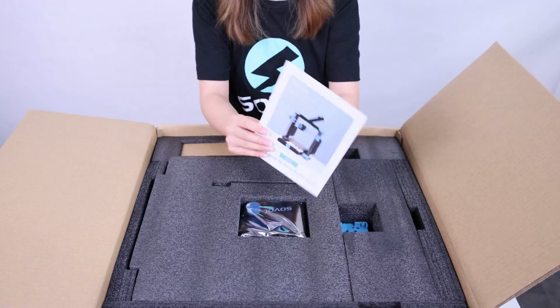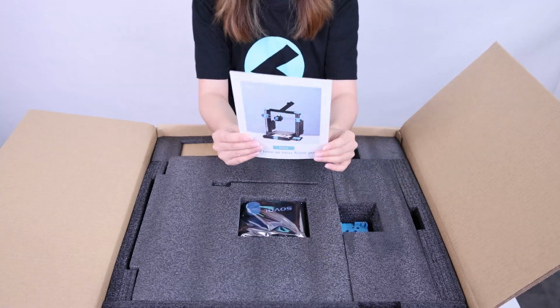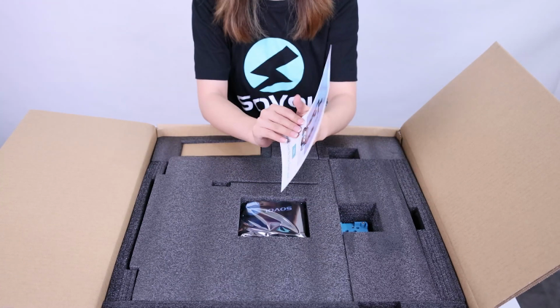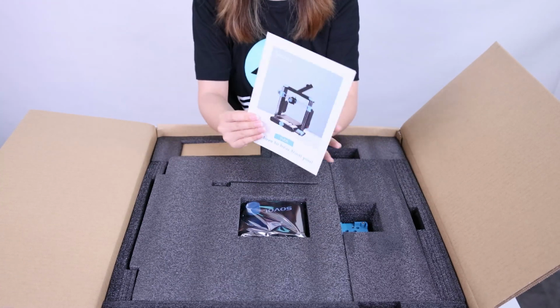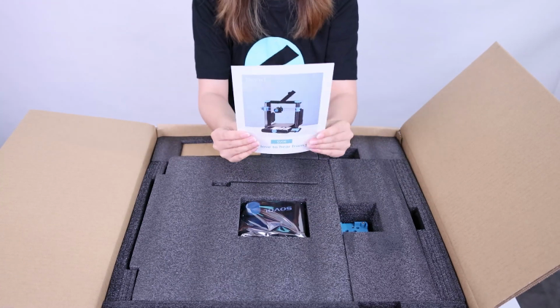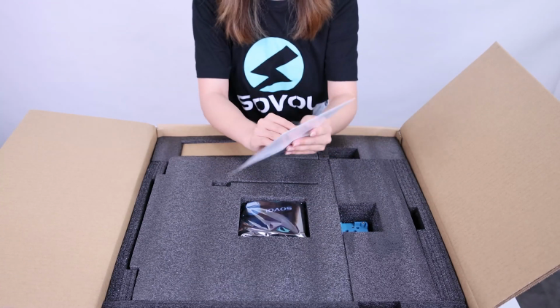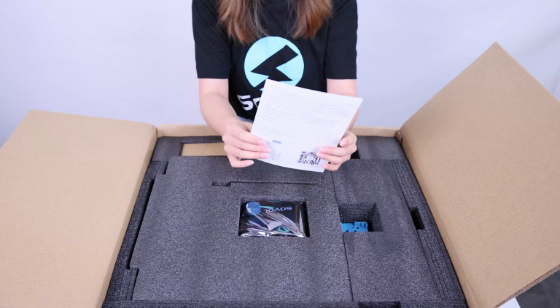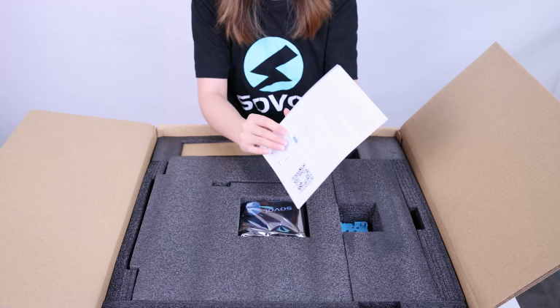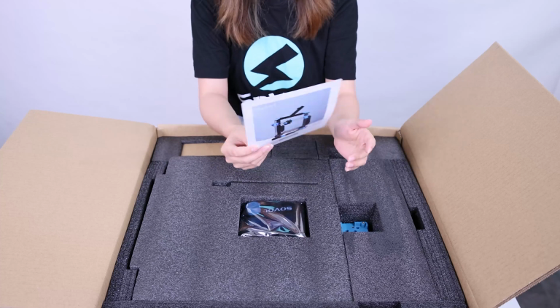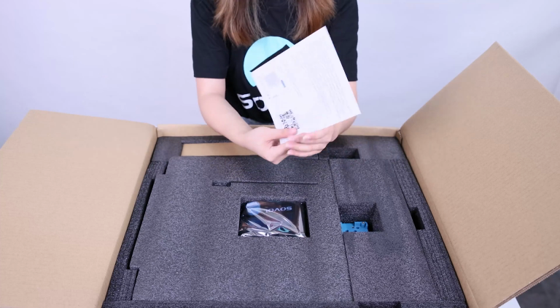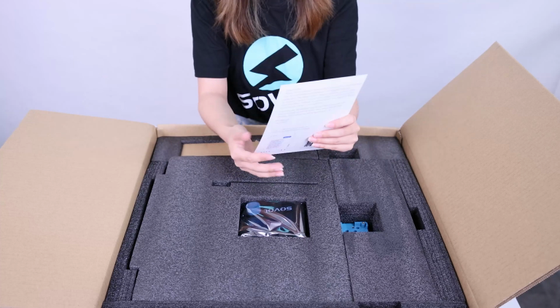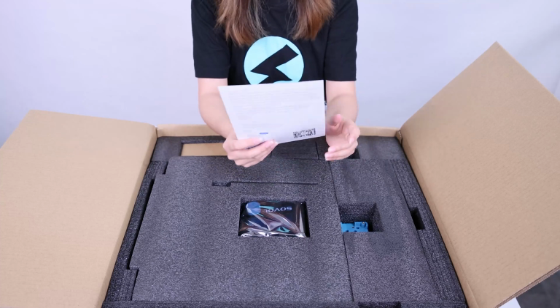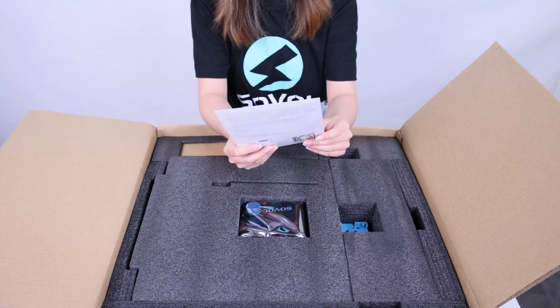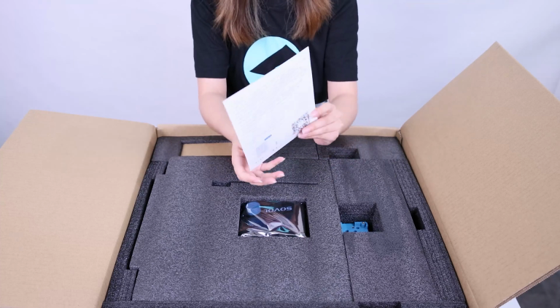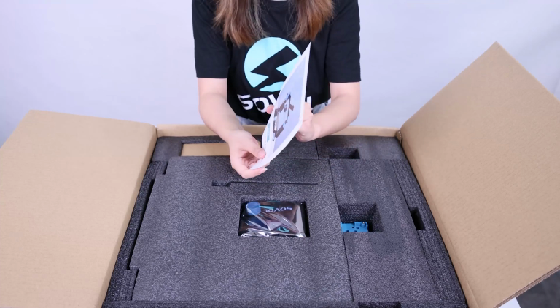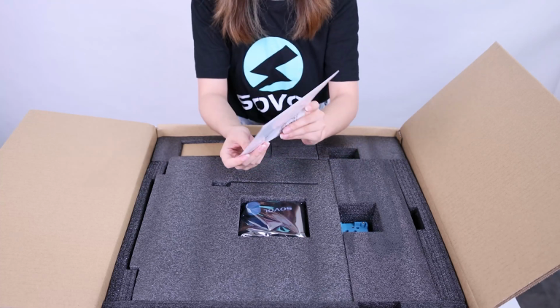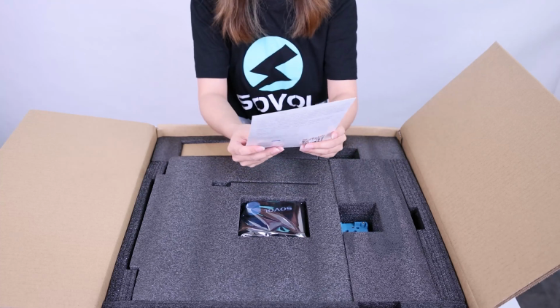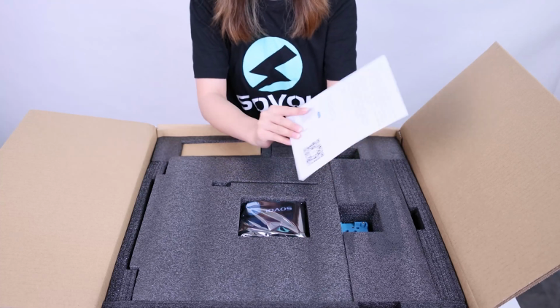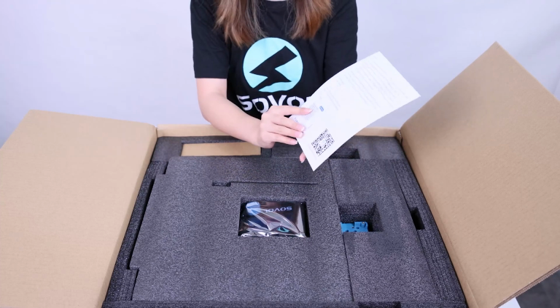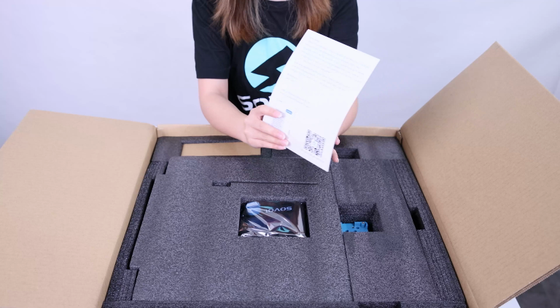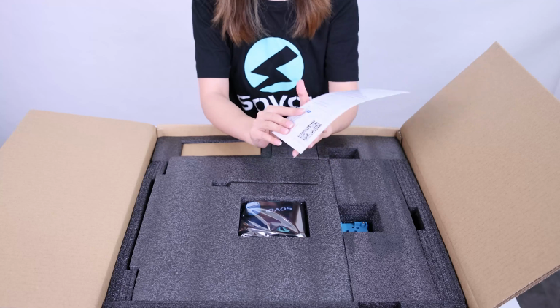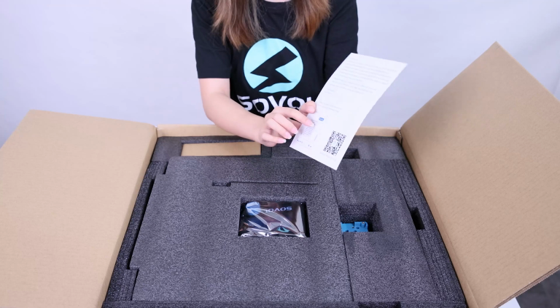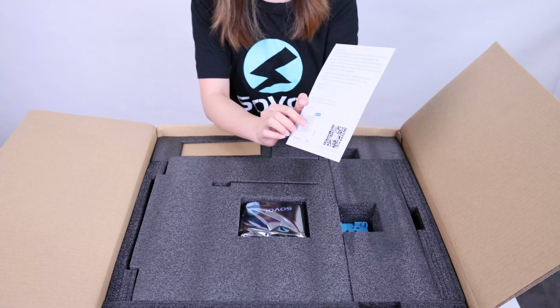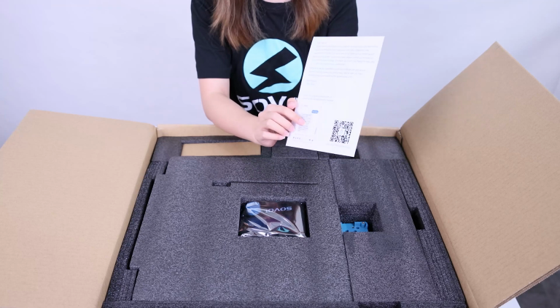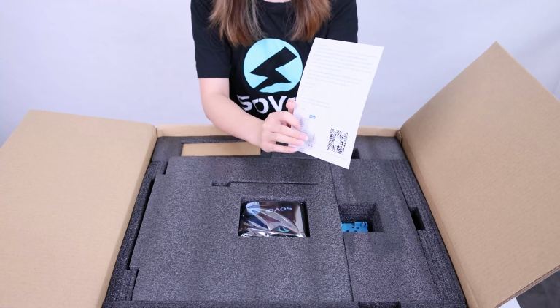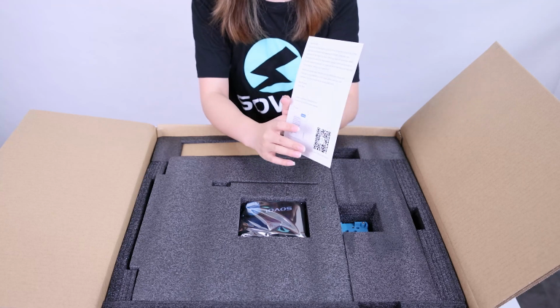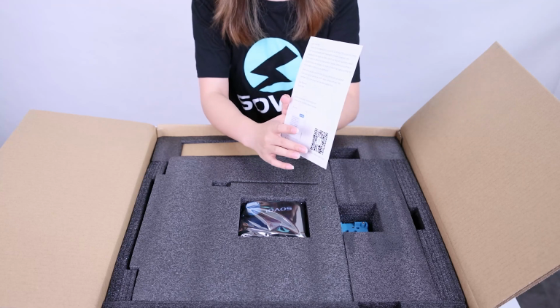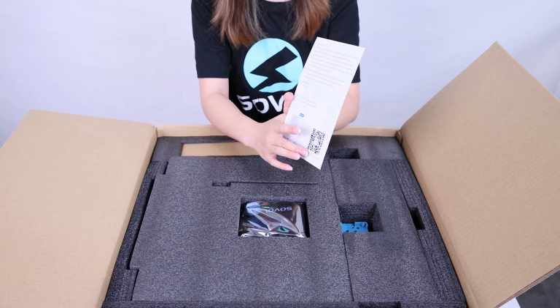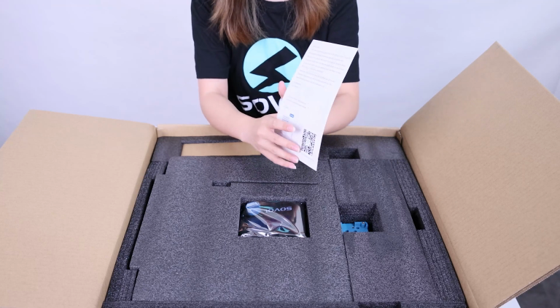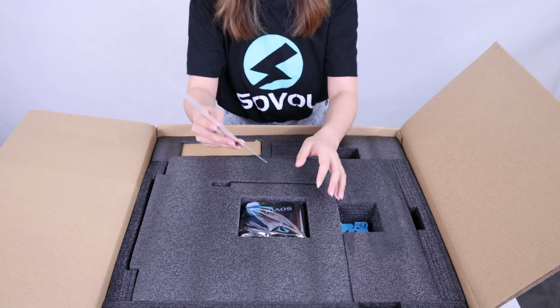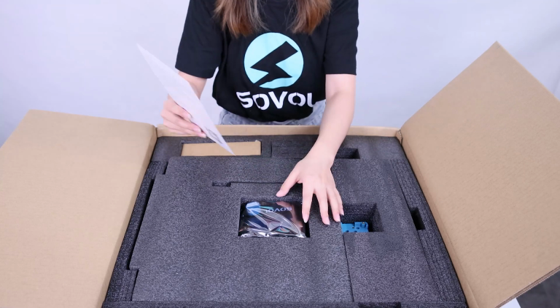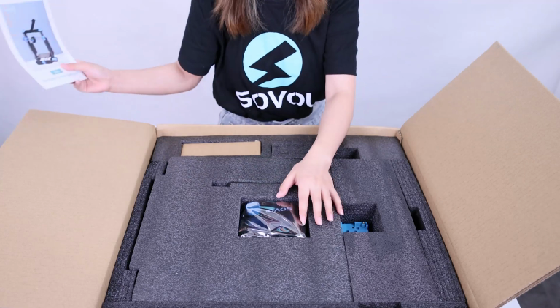We also have a quick leveling guide with some tips and slicing information. This is an after-service card. If you have any questions about the Sova SBO 6, you can contact us via email or messages on the Facebook page.